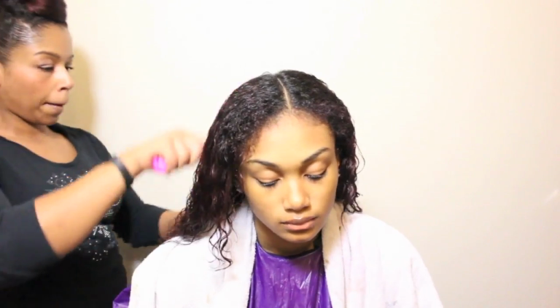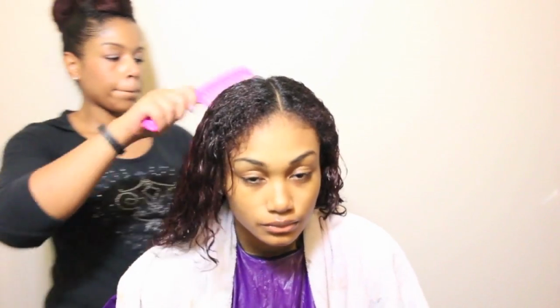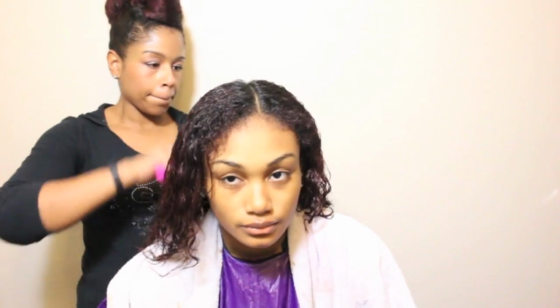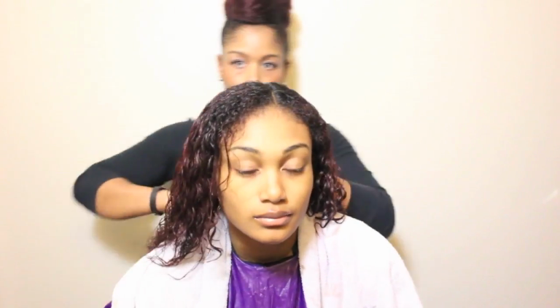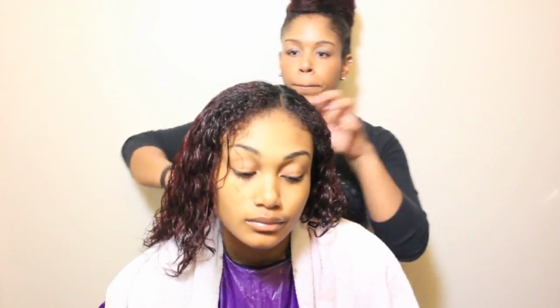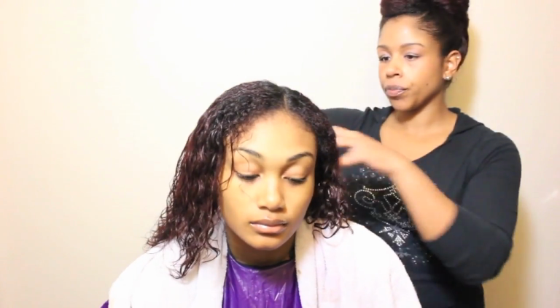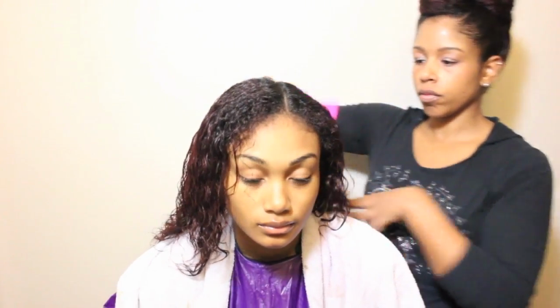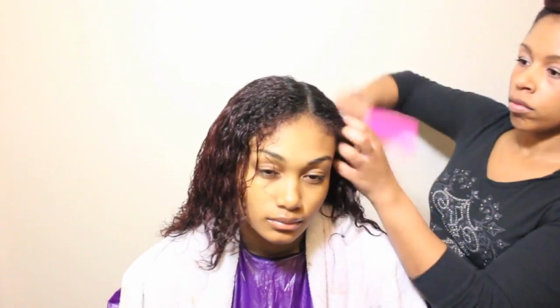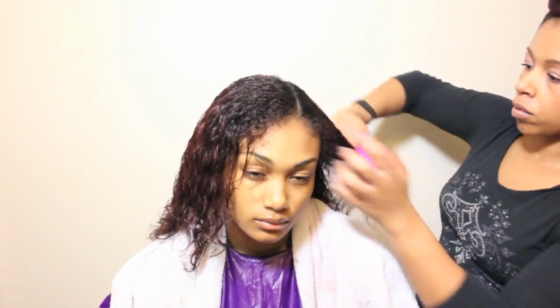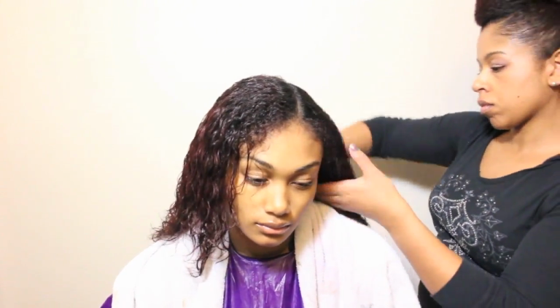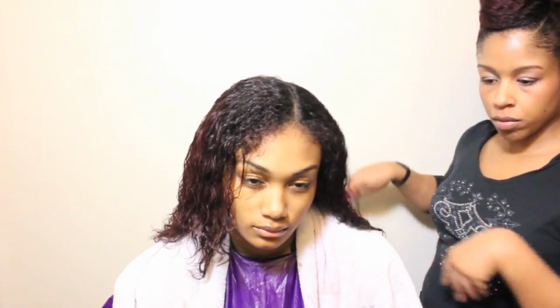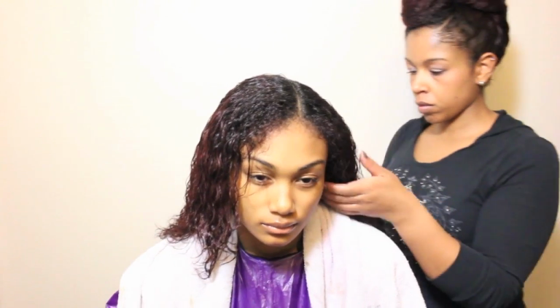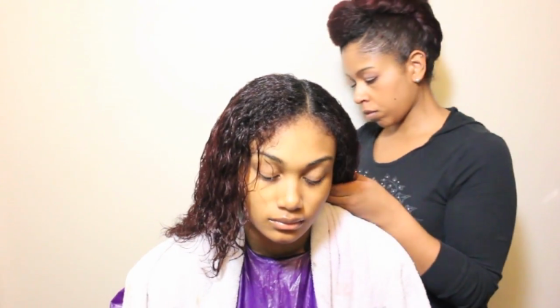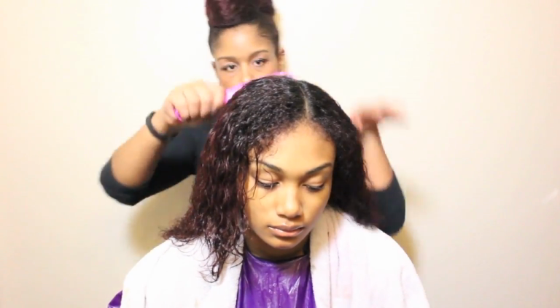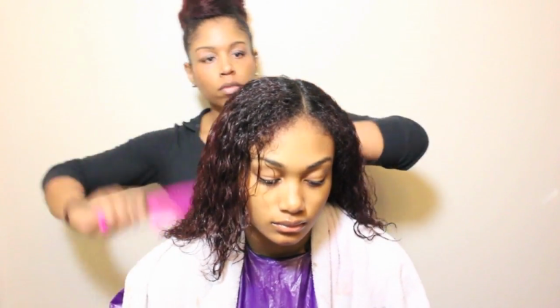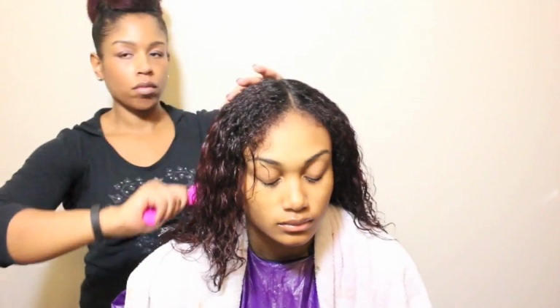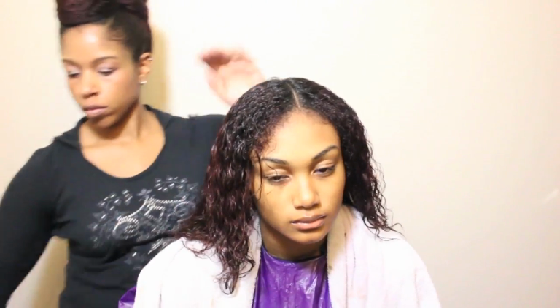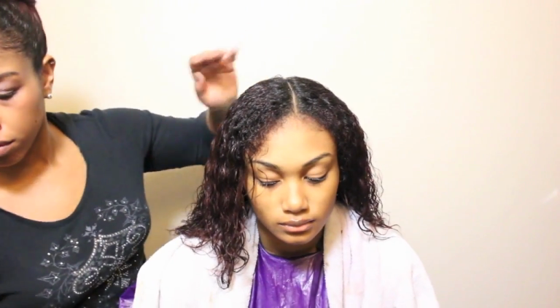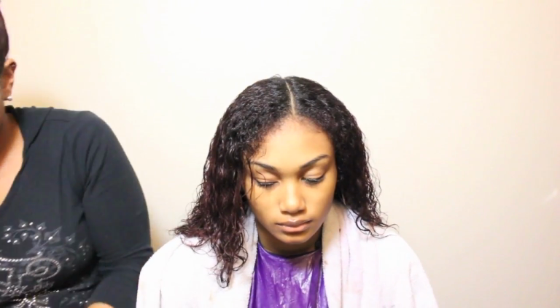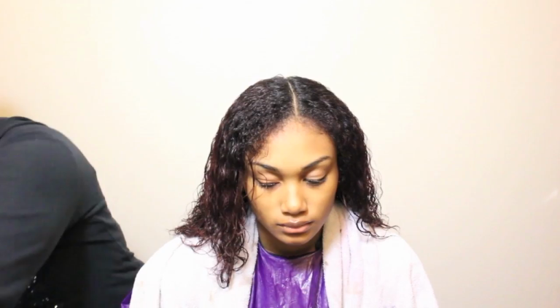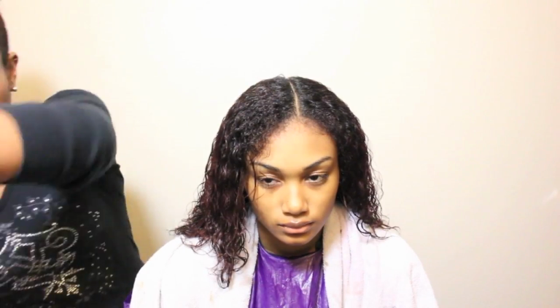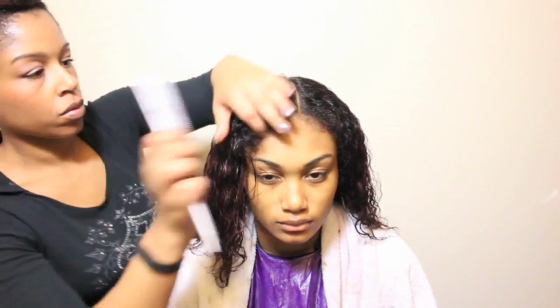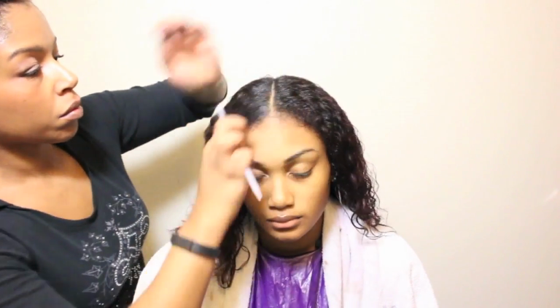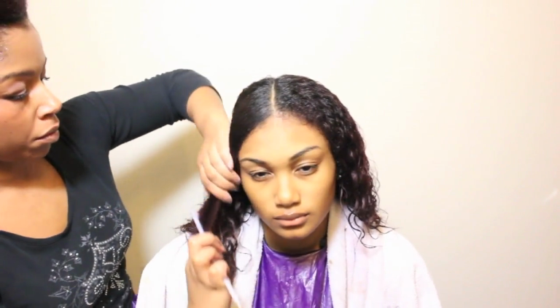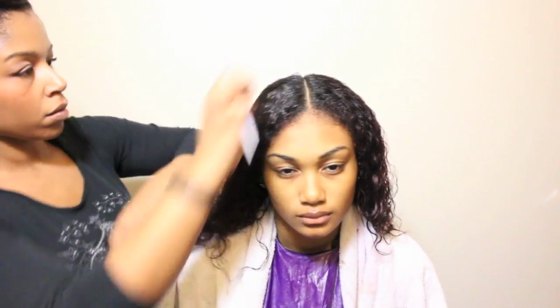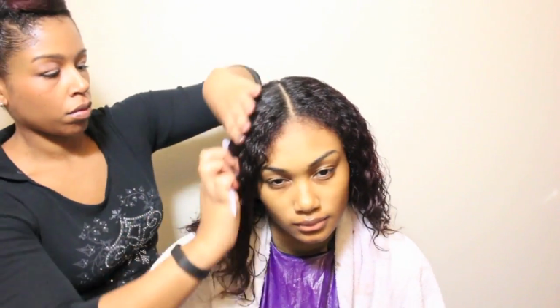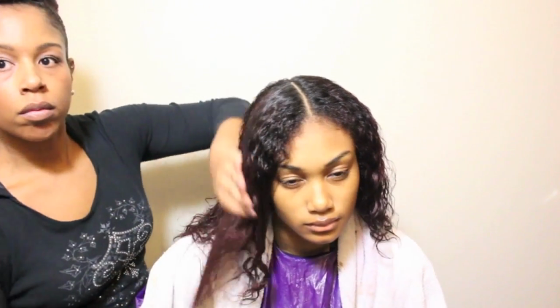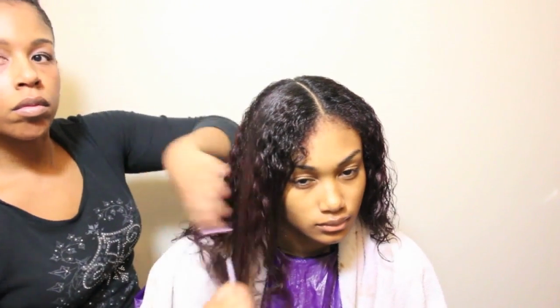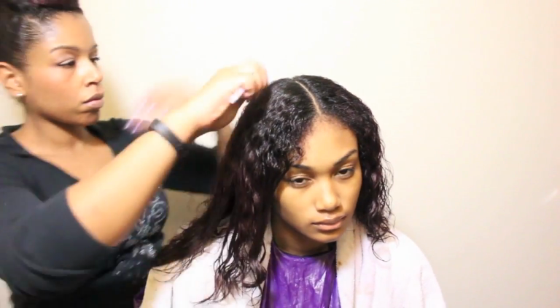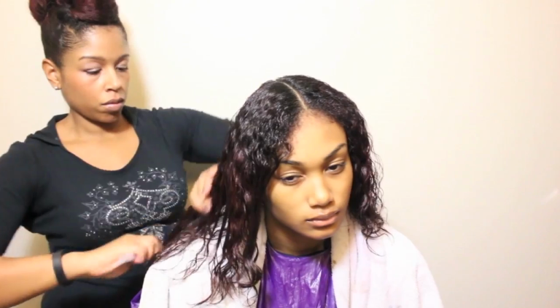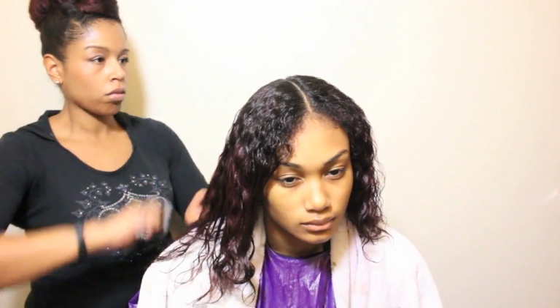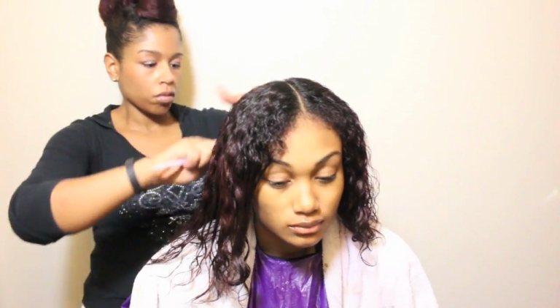After all of the sections have been detangled I am going to place her under the hooded dryer for about 30 minutes. You can also choose to air dry hair if you prefer, but if you have shrinkage, I recommend that you stretch your hair with clips of some kind so that it dries with as much length as possible.